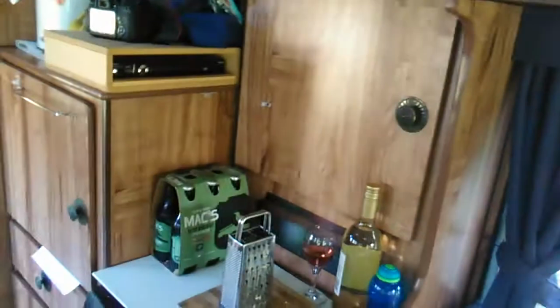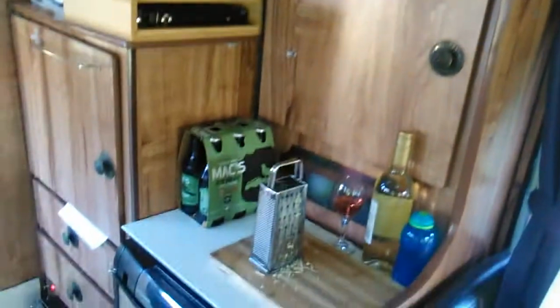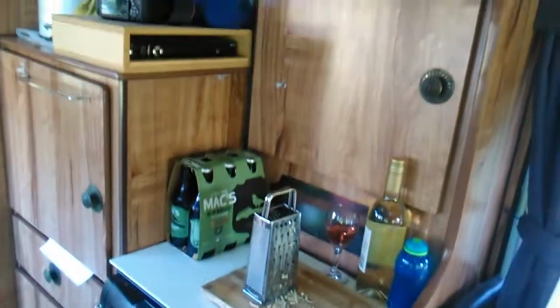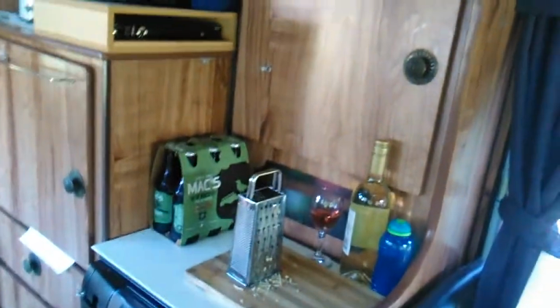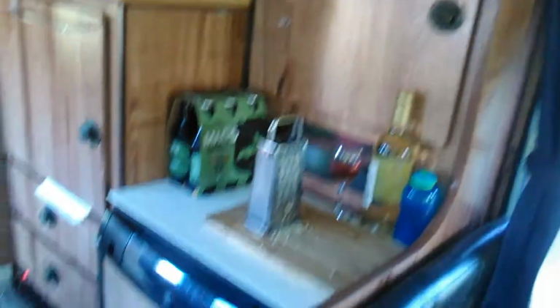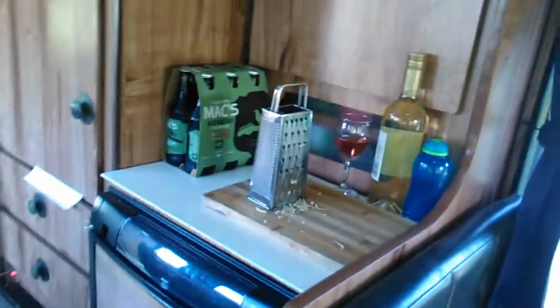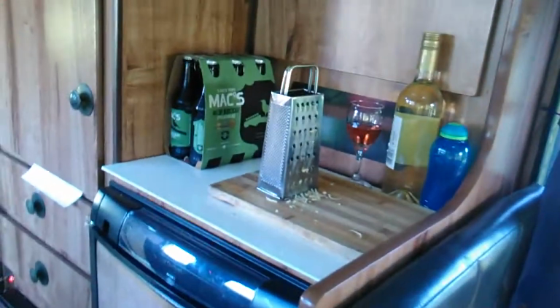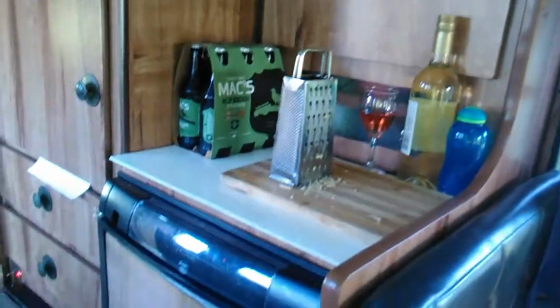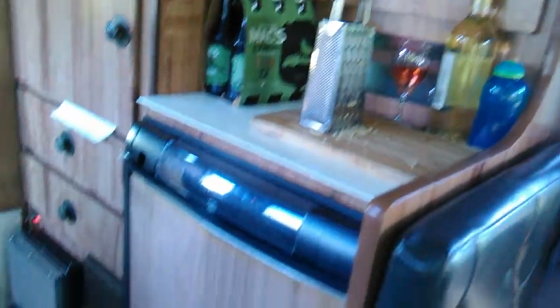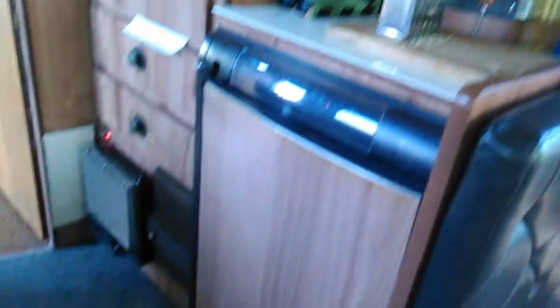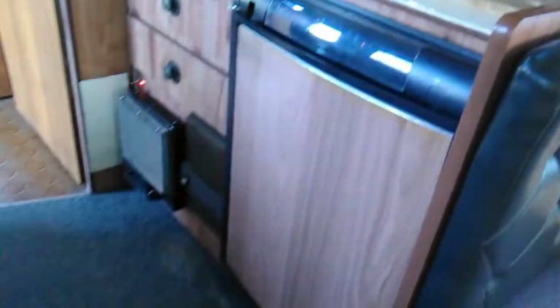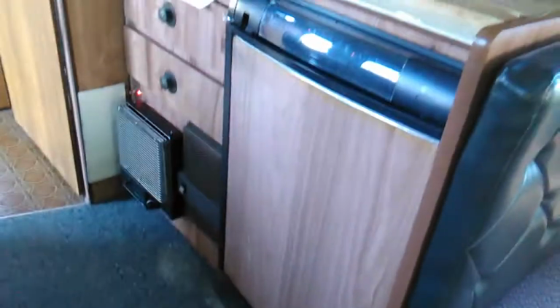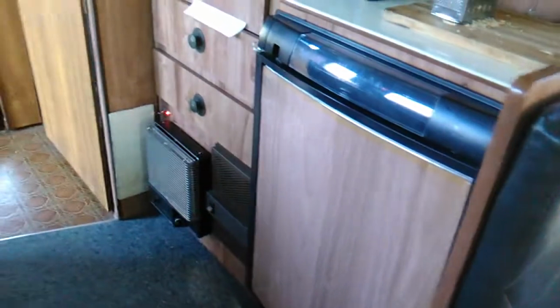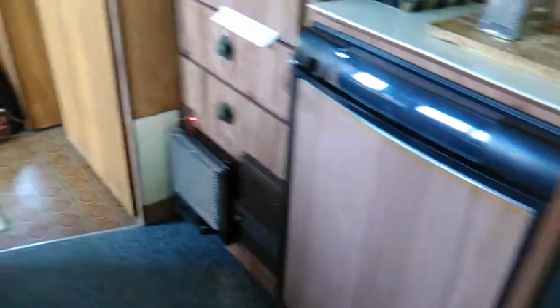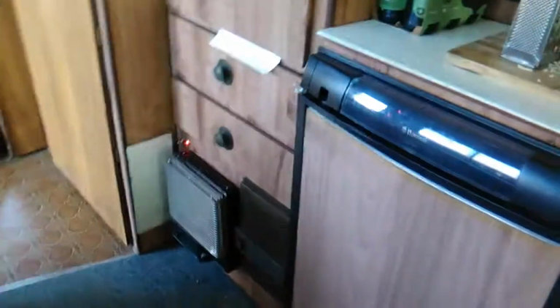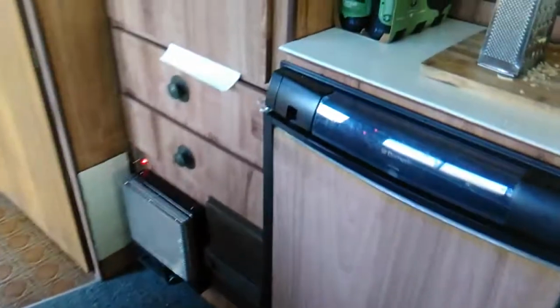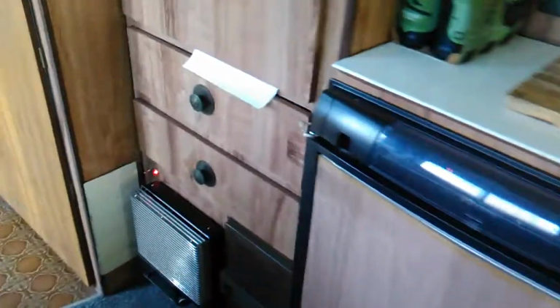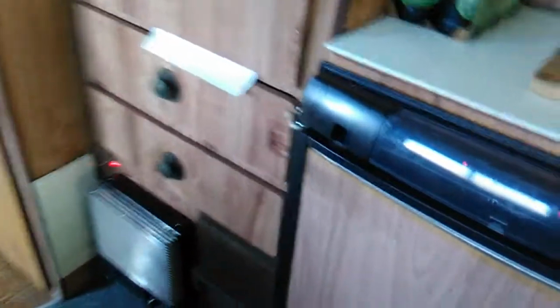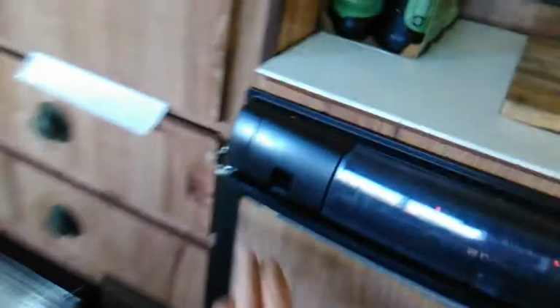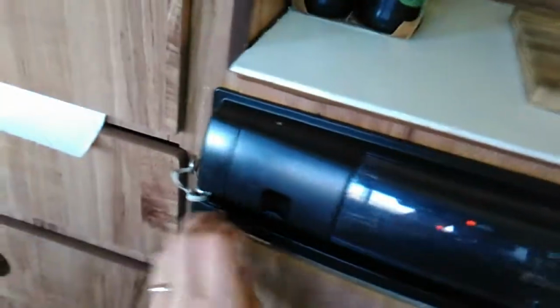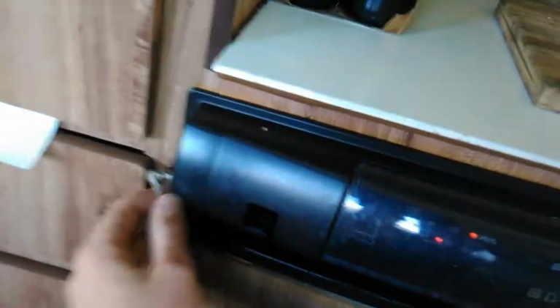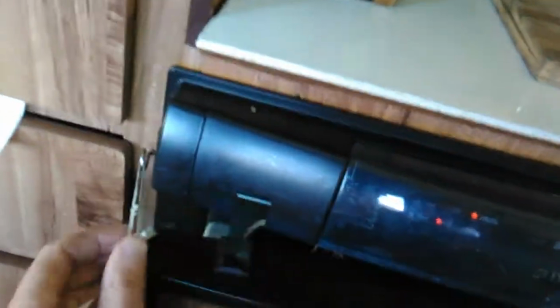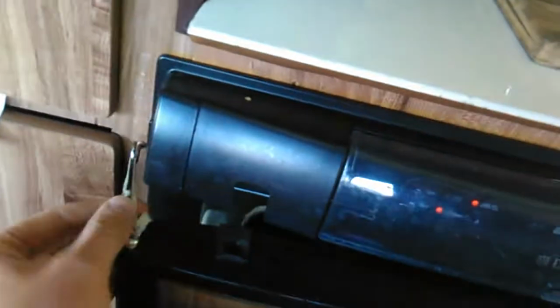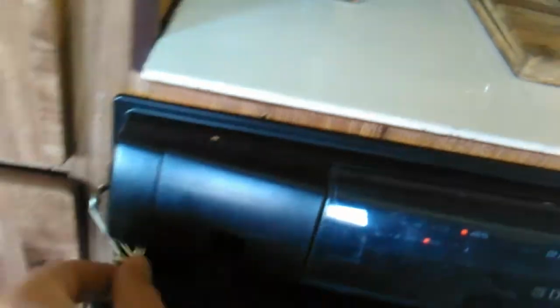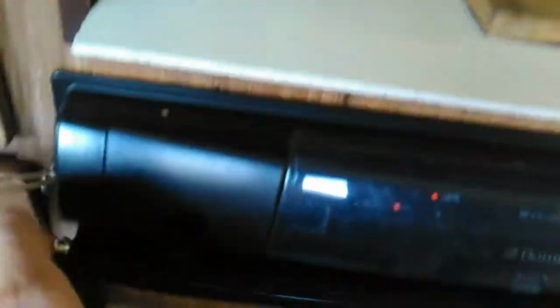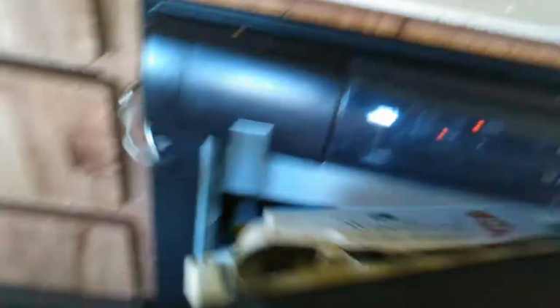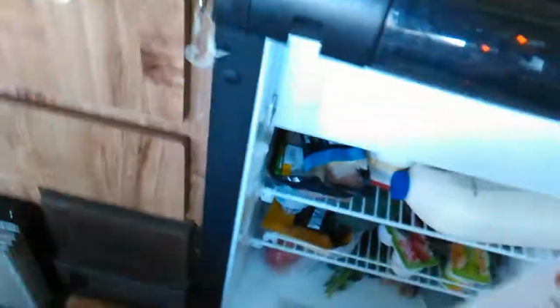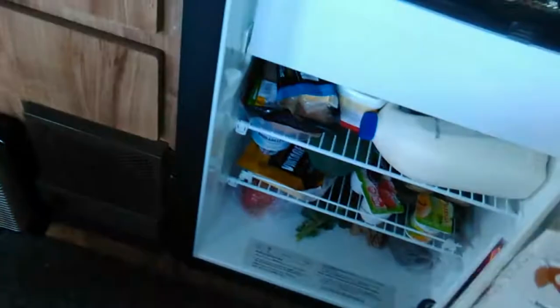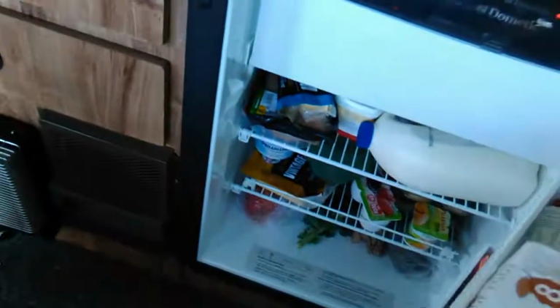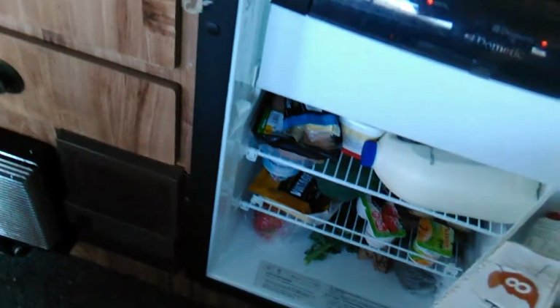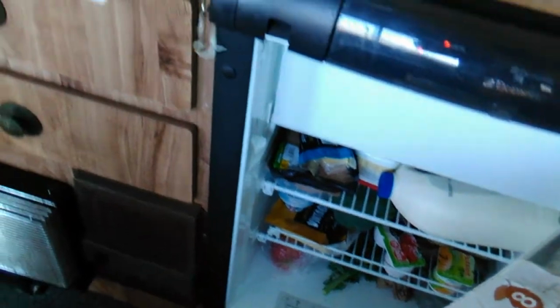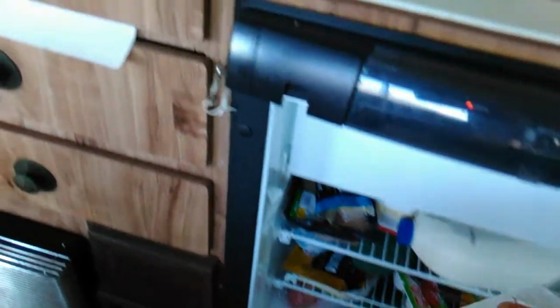And over here we've got a bit of wine, some beers, and our fridge which is stocked full of food.